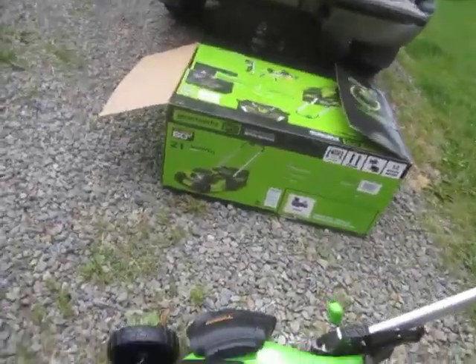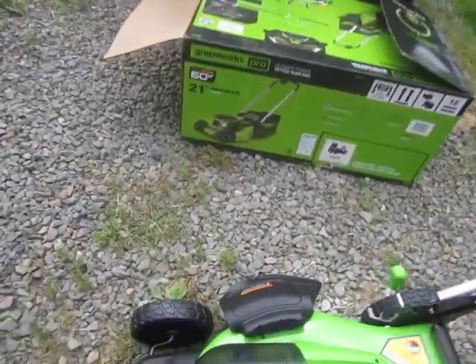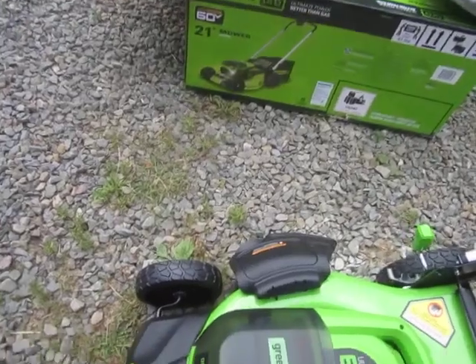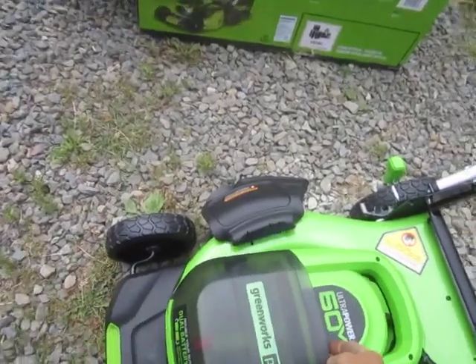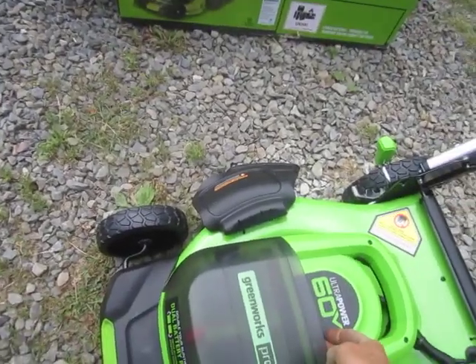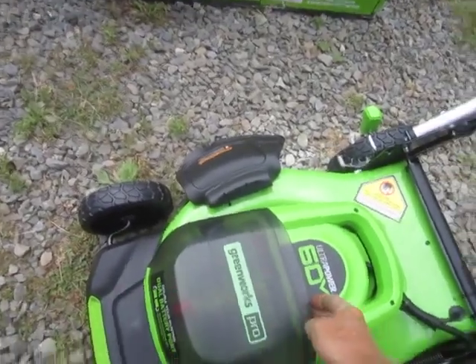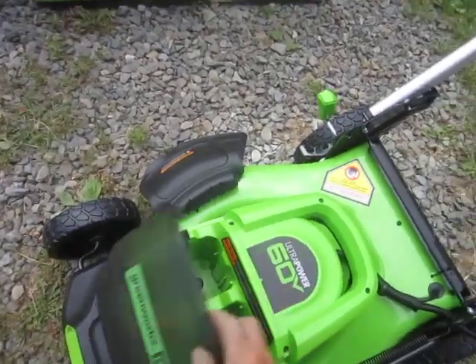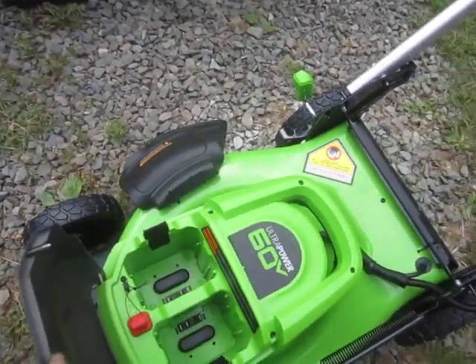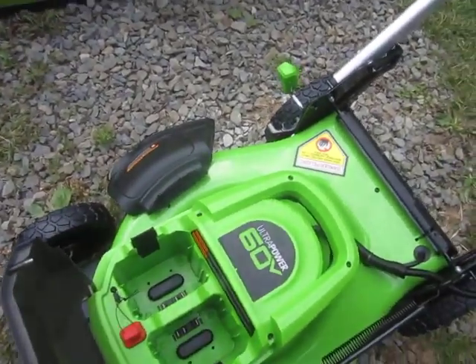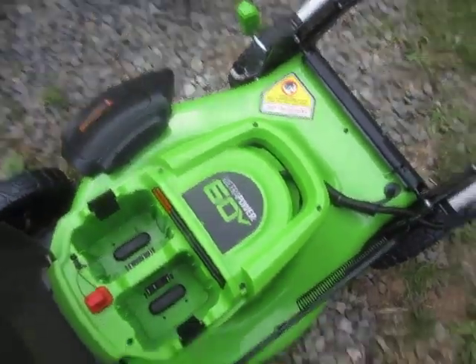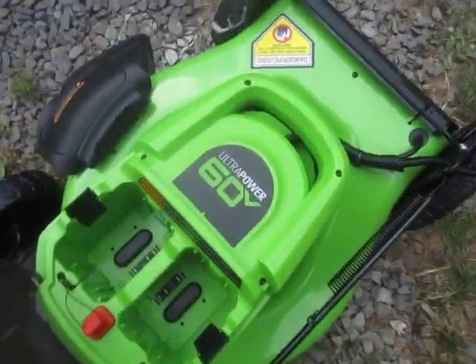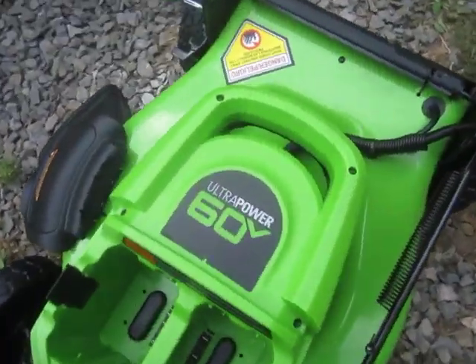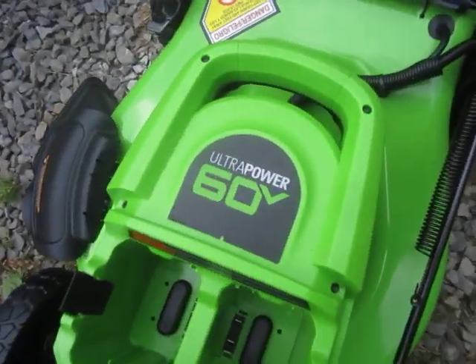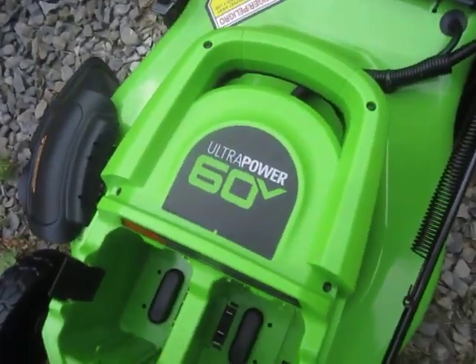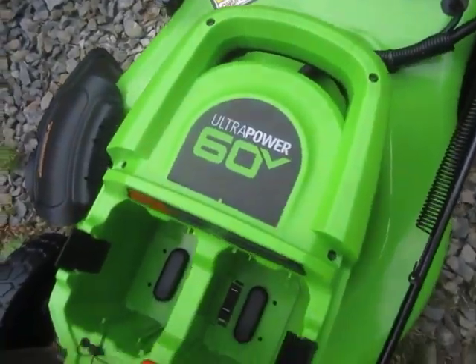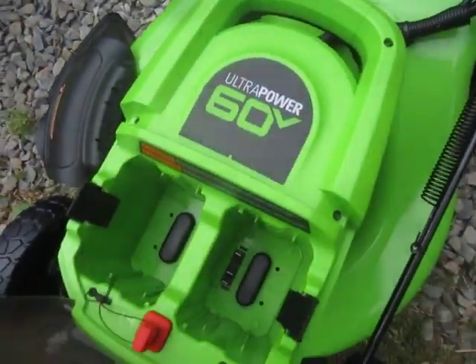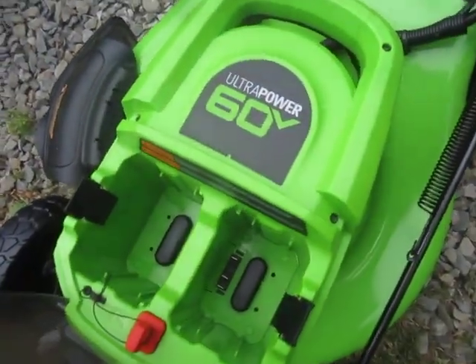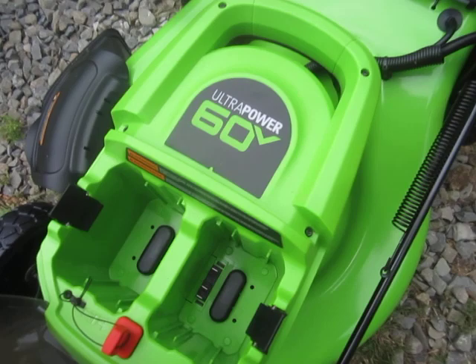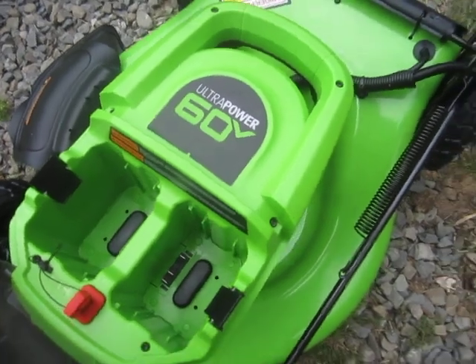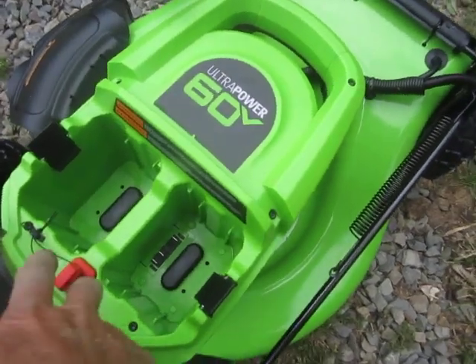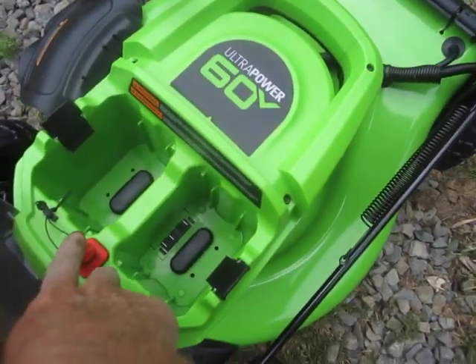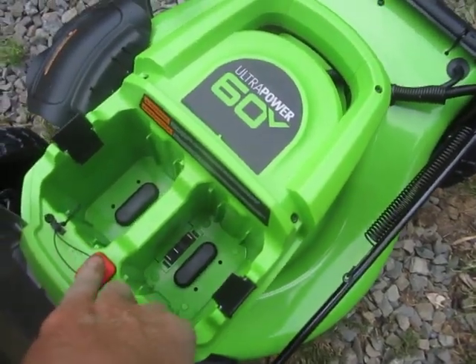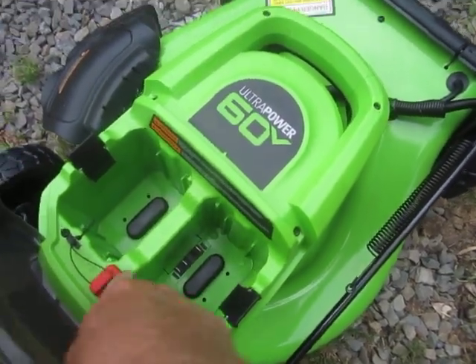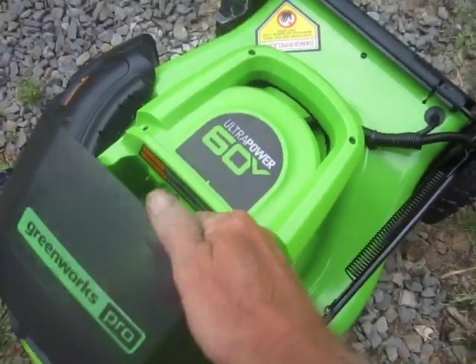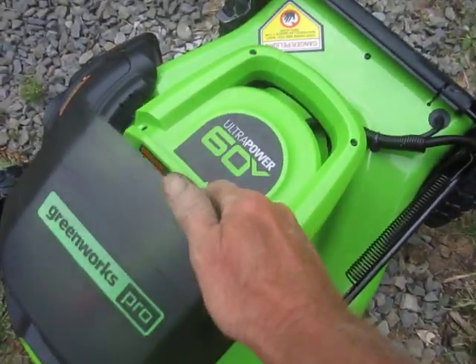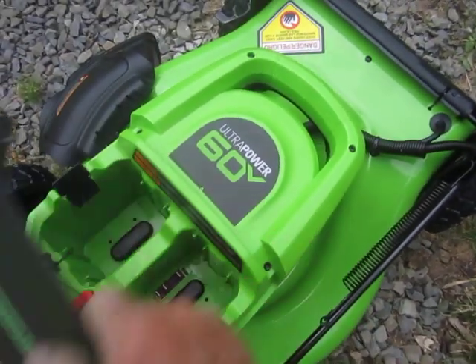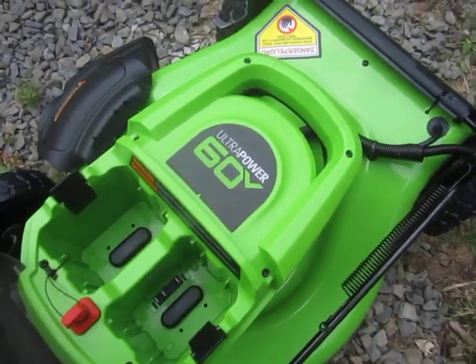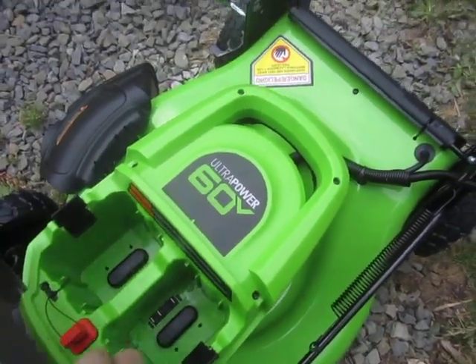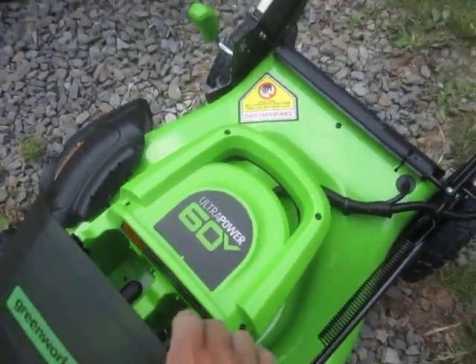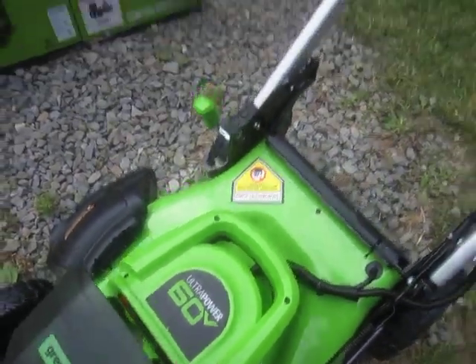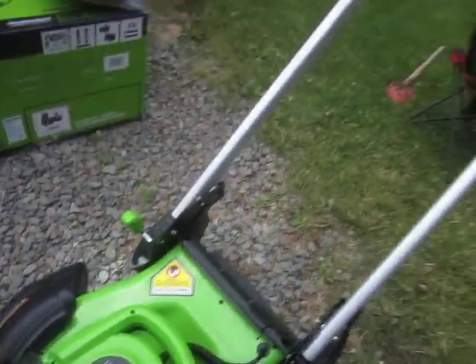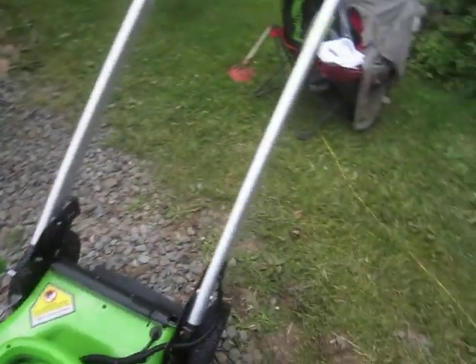So we got the Greenworks Pro Ultra Power 60 Volt. I told the sad story of my 80 Volt.